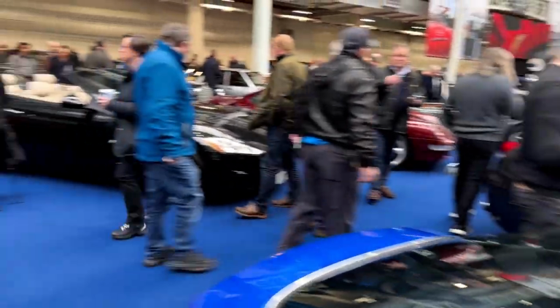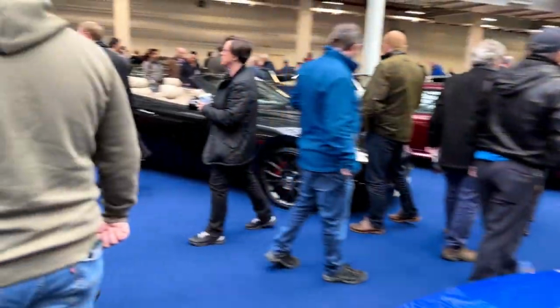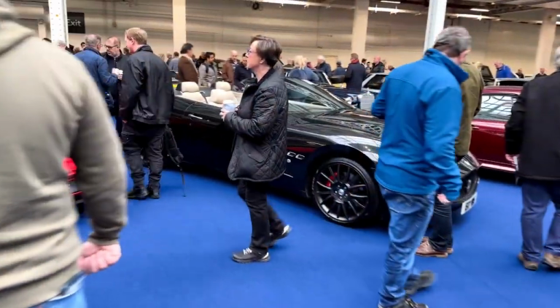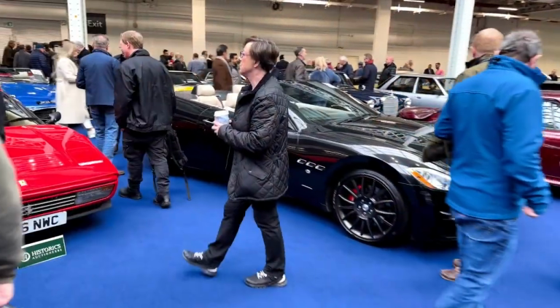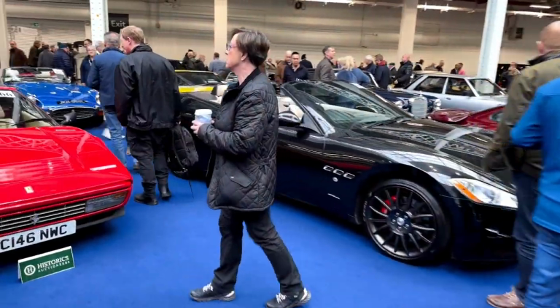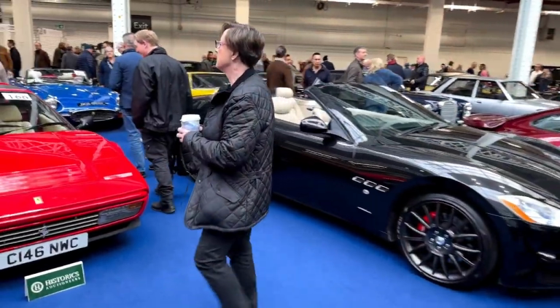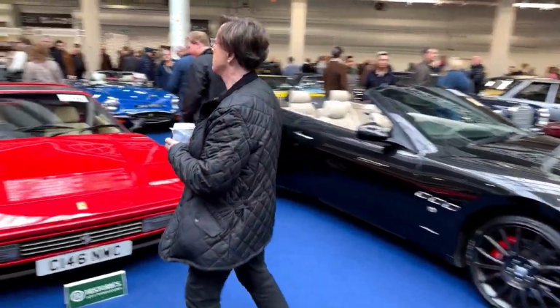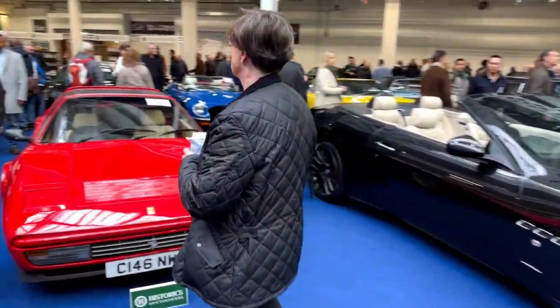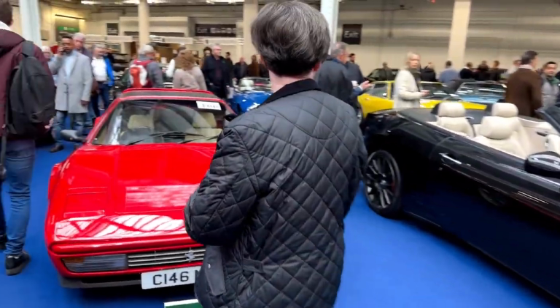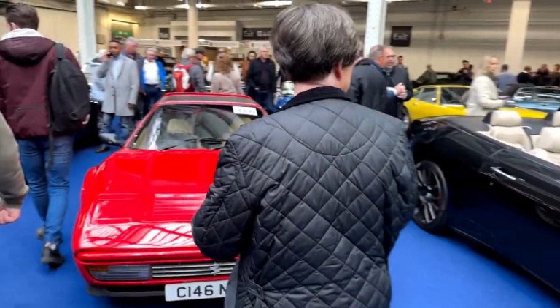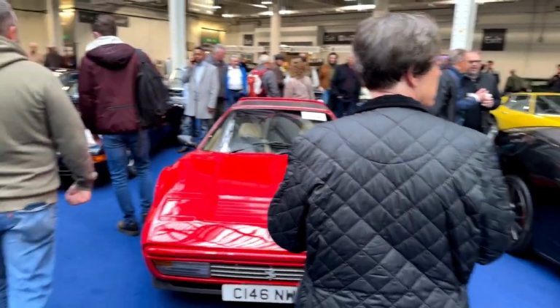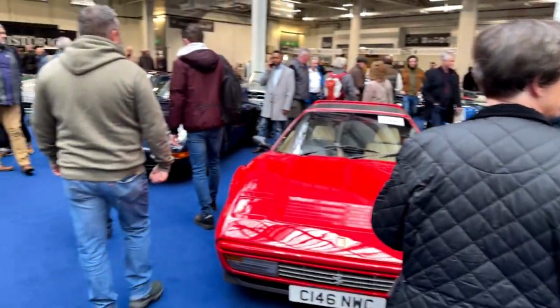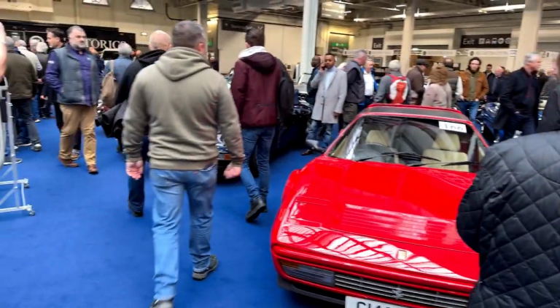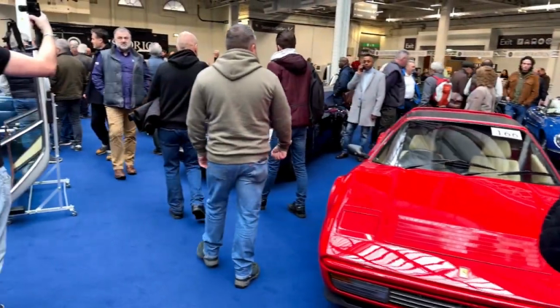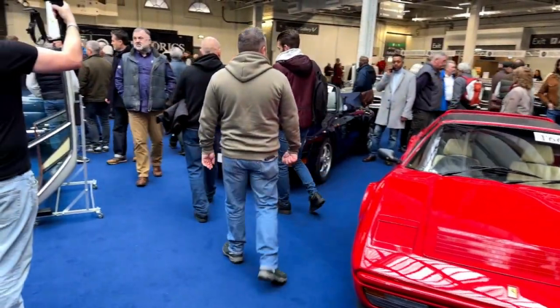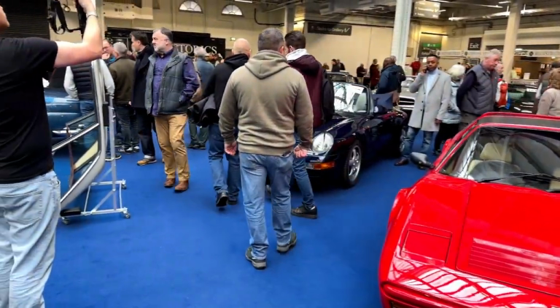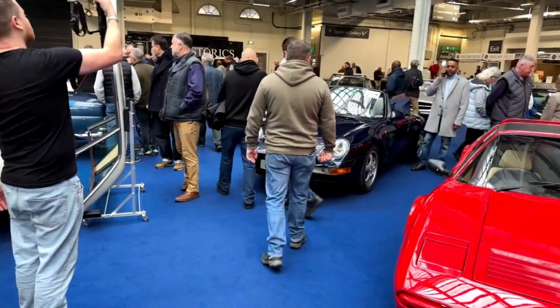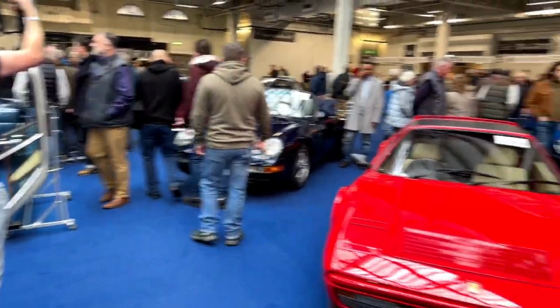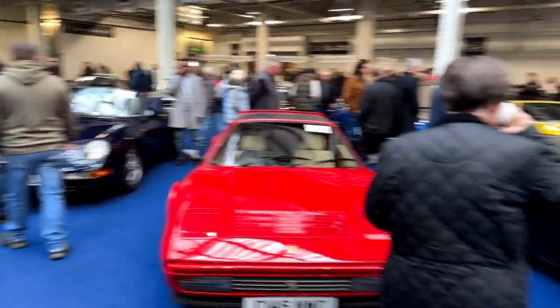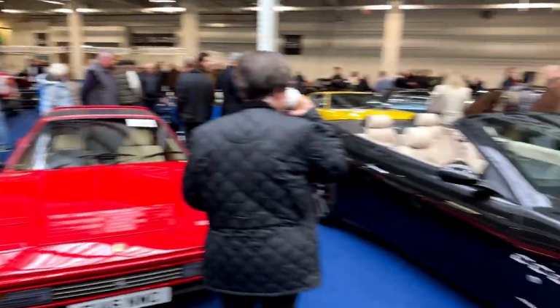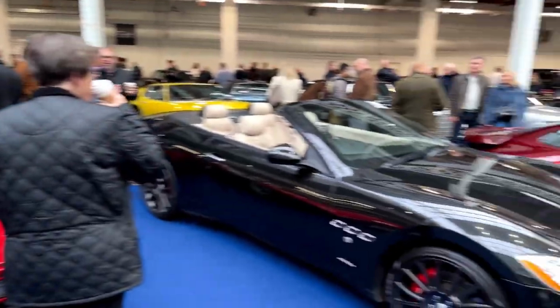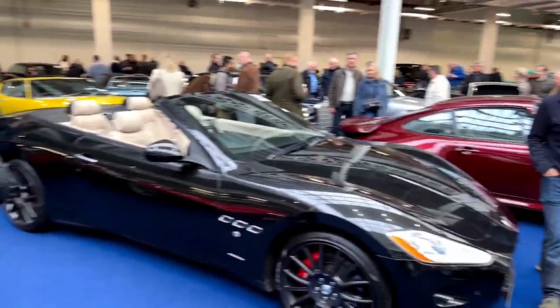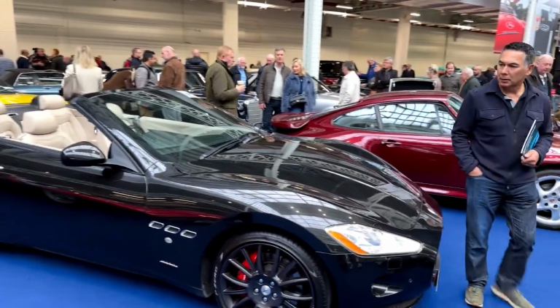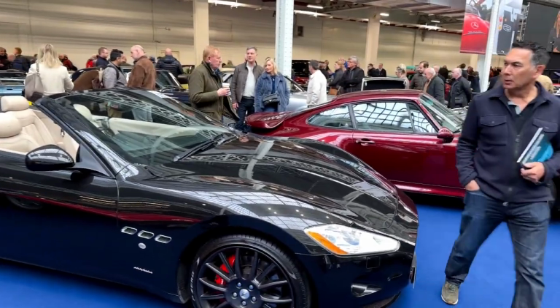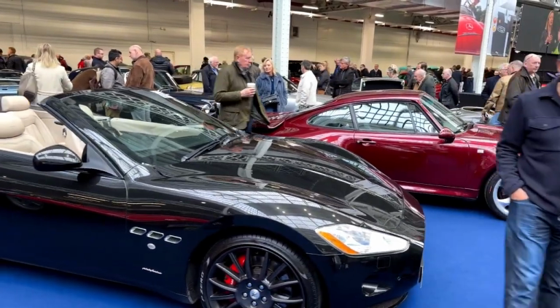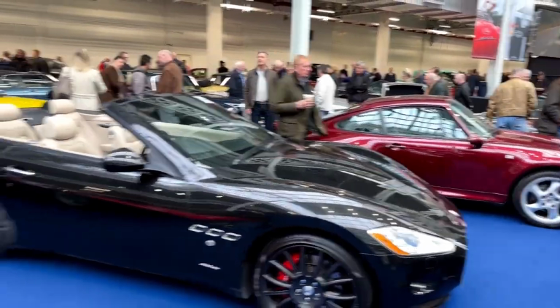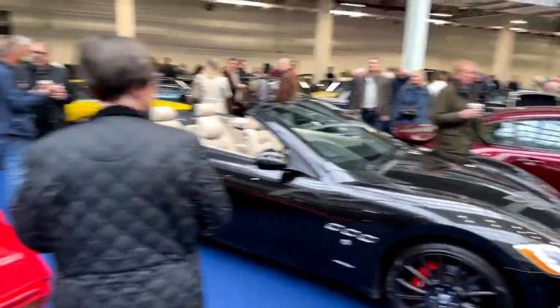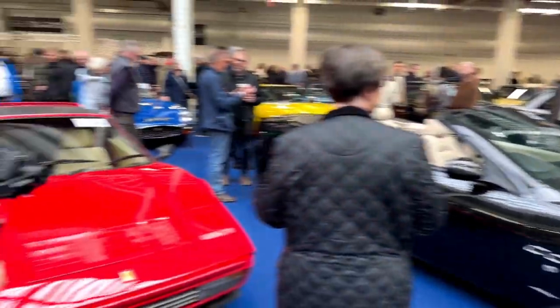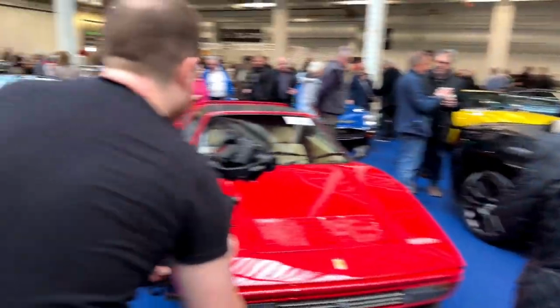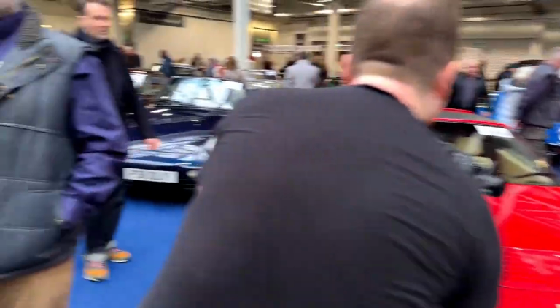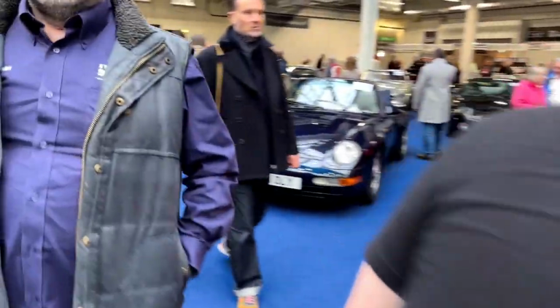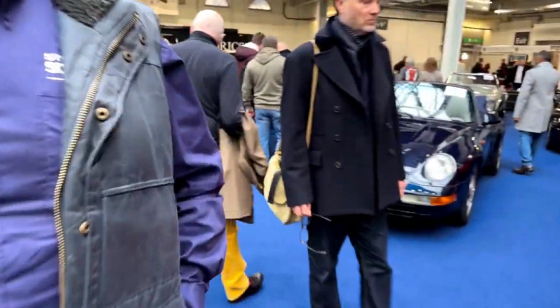I wonder how these will sell. With the cost of living prices at the moment, I feel a lot of cars are heavily overpriced.